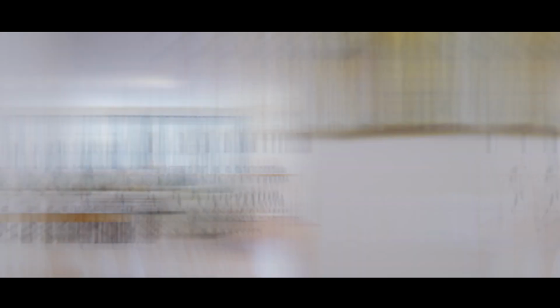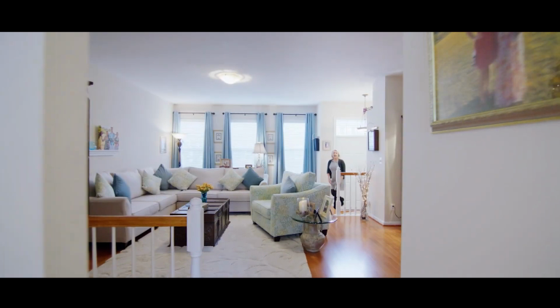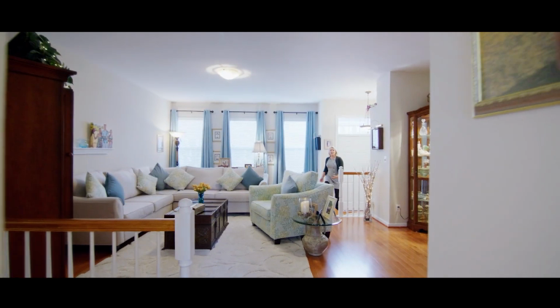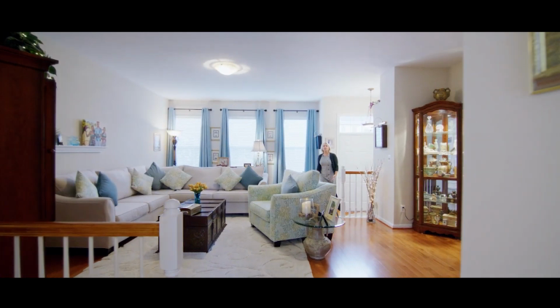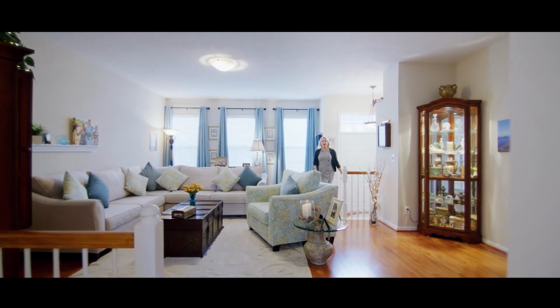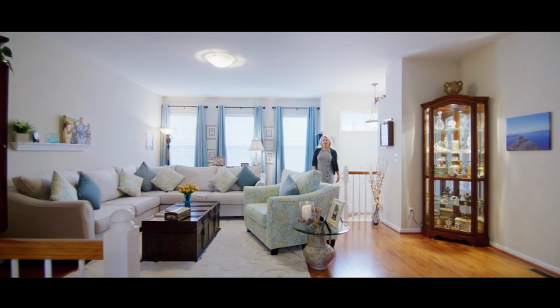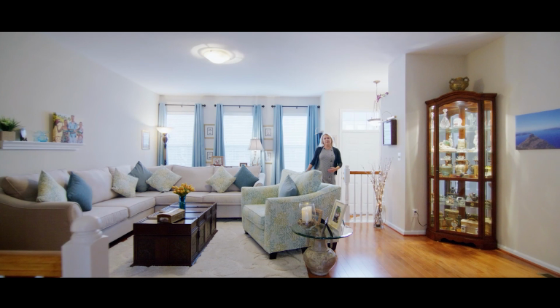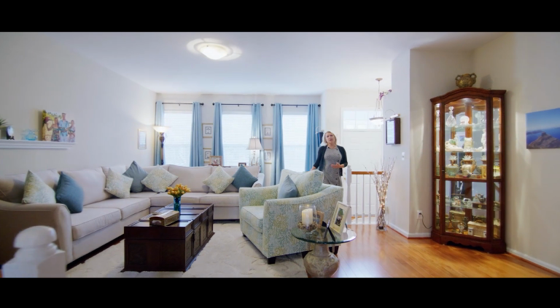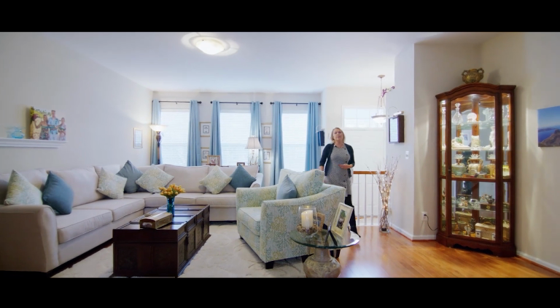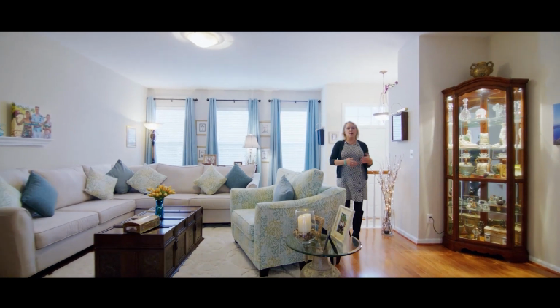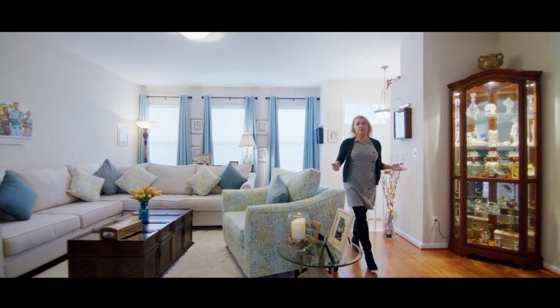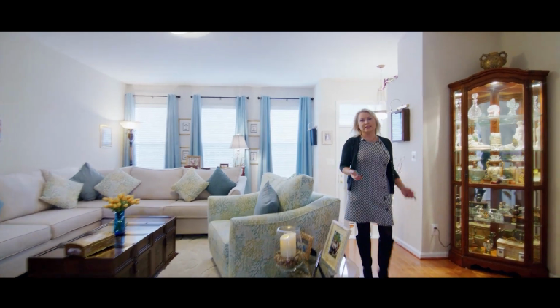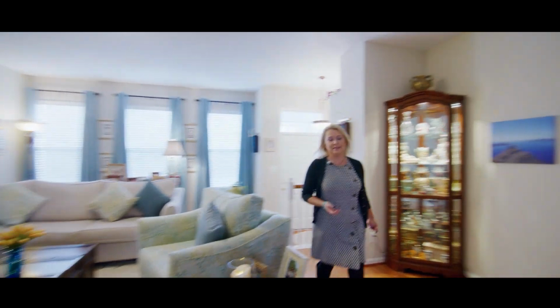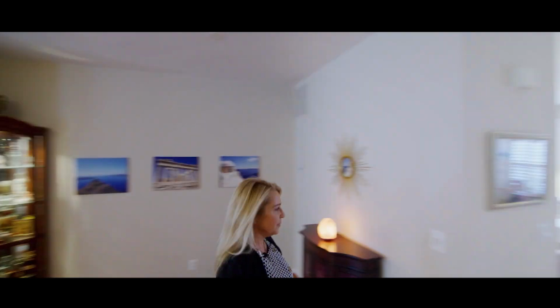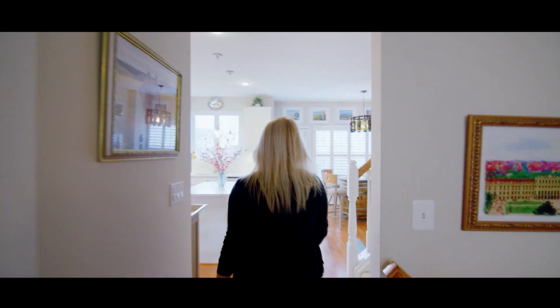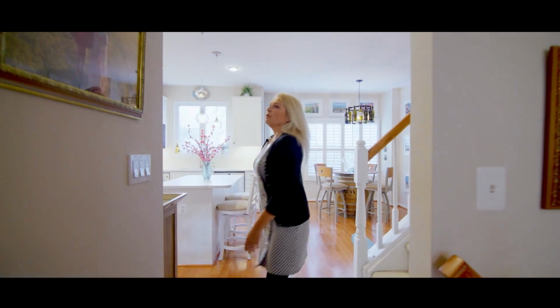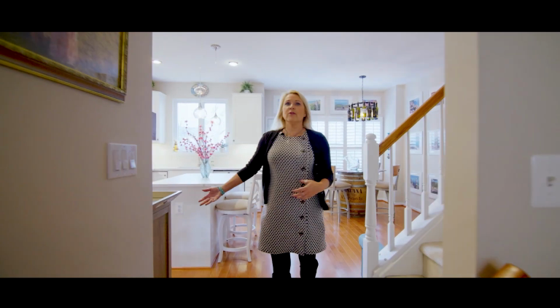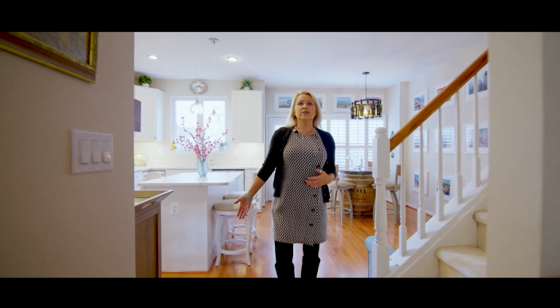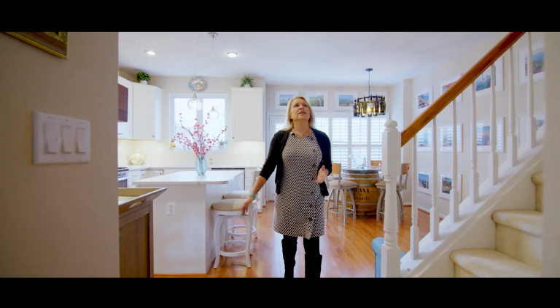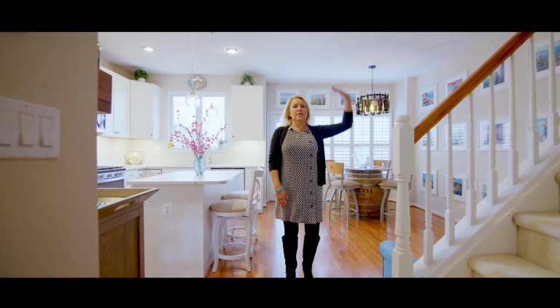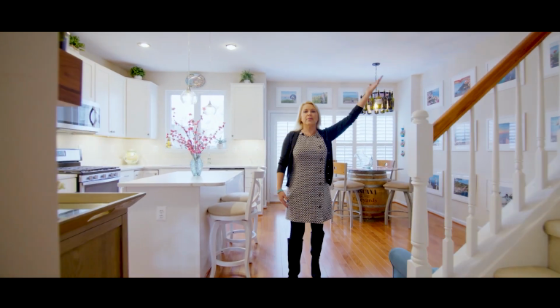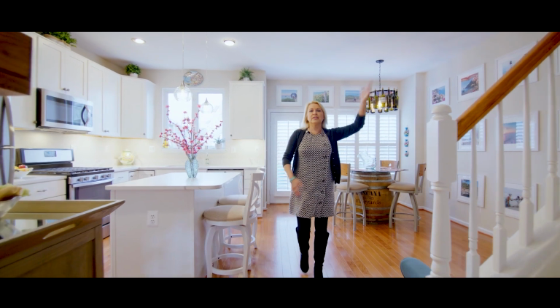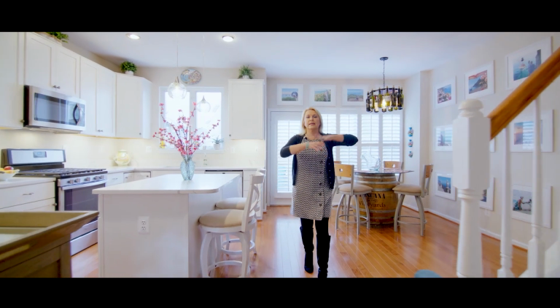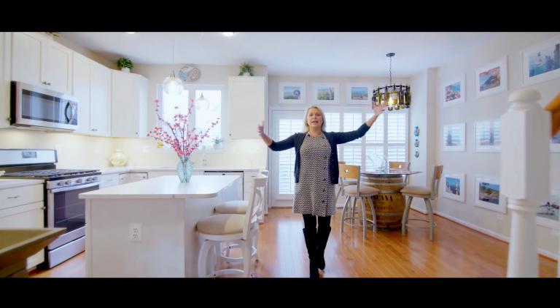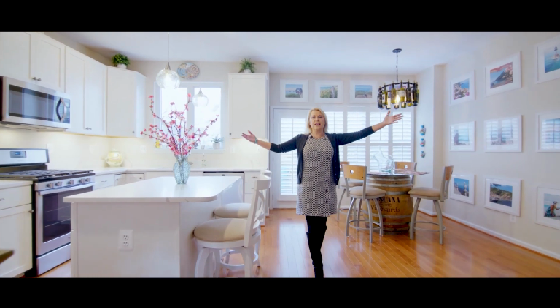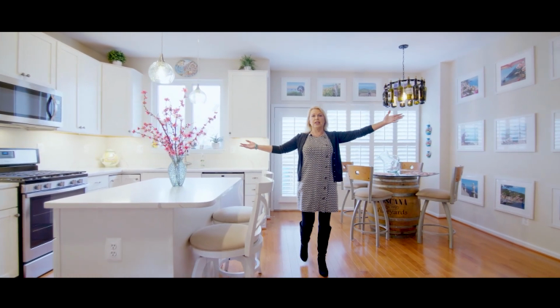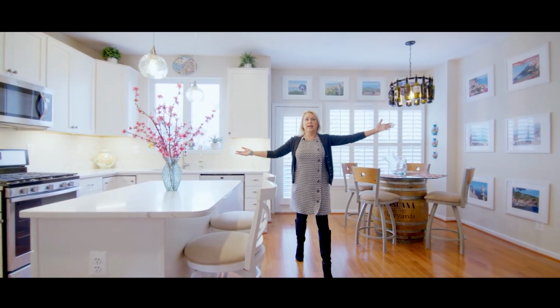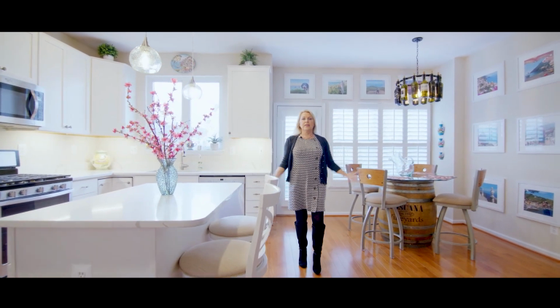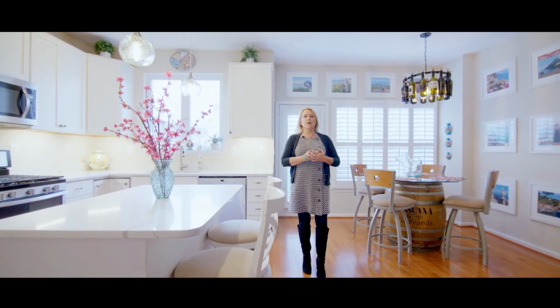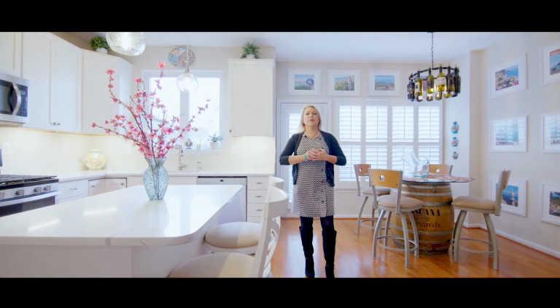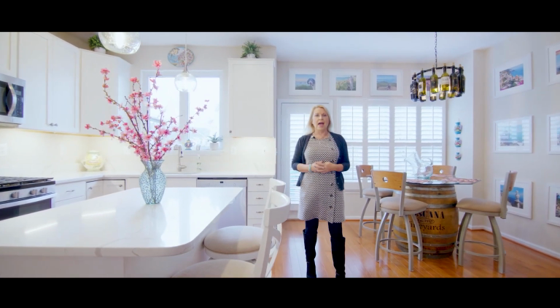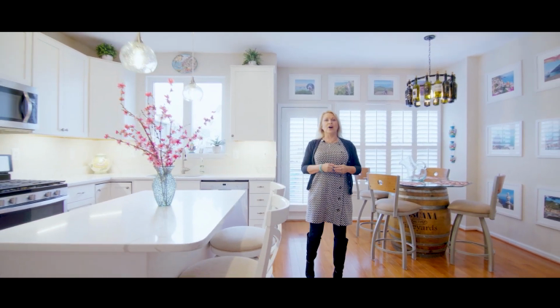What I absolutely love about this home are the upgrades. From the floors to the bathrooms to this amazing kitchen, this home has it all.